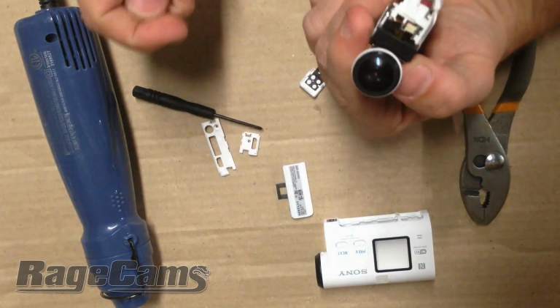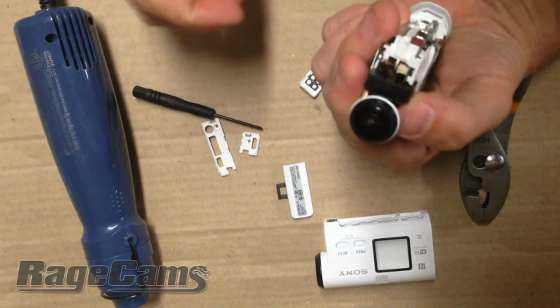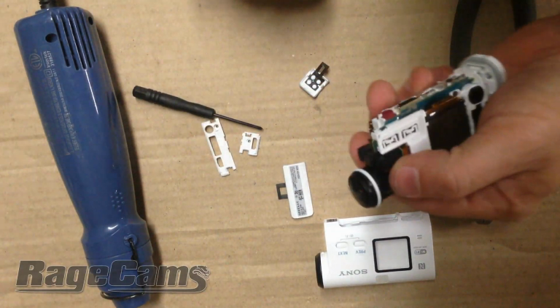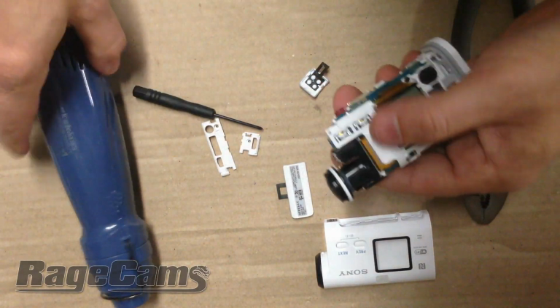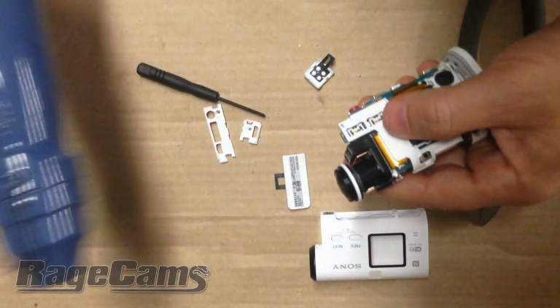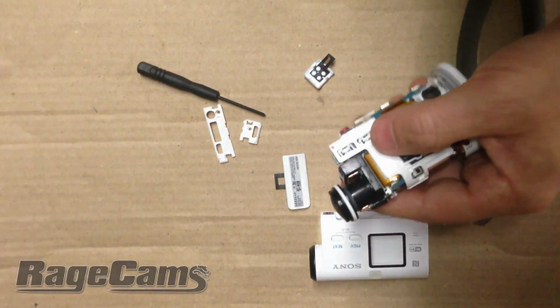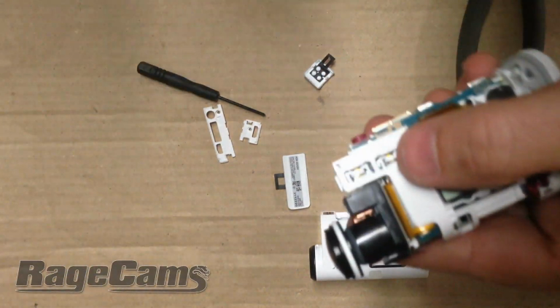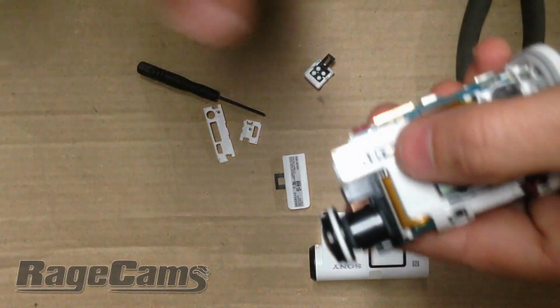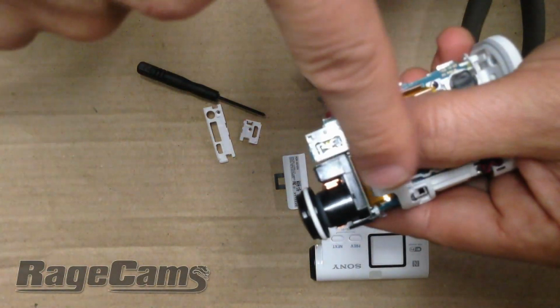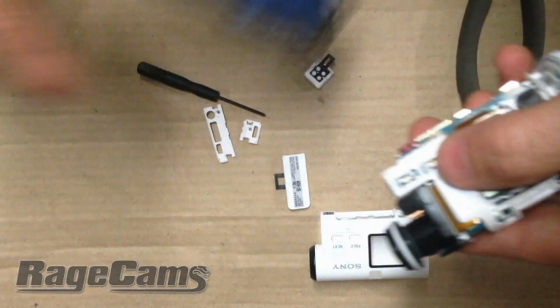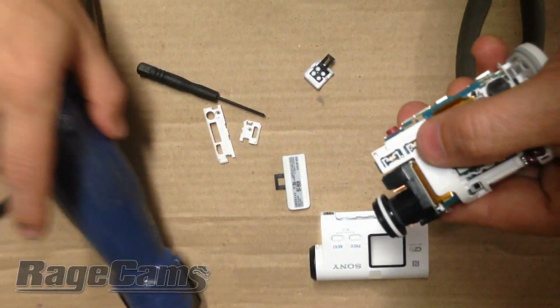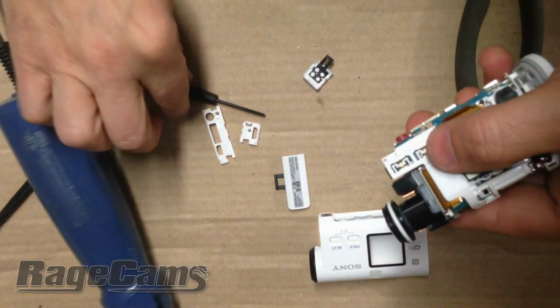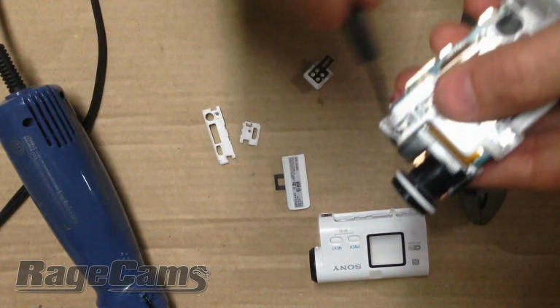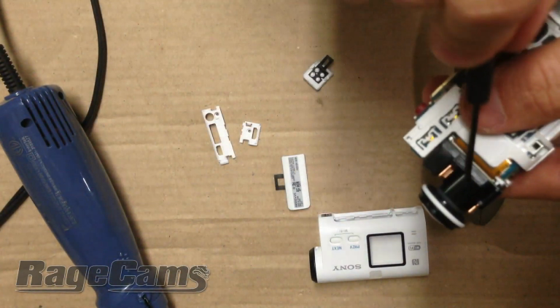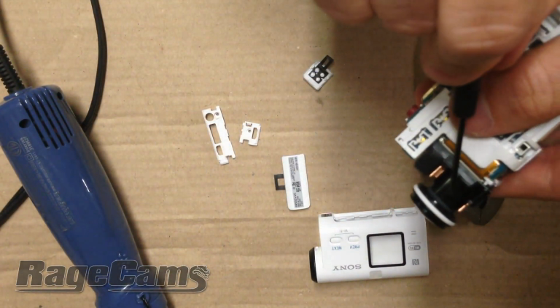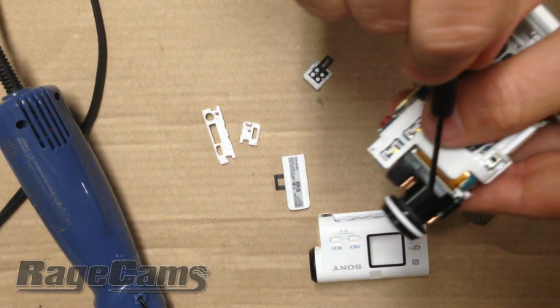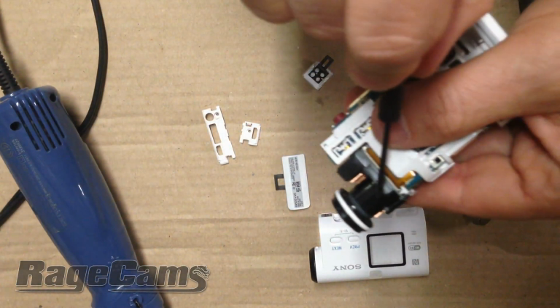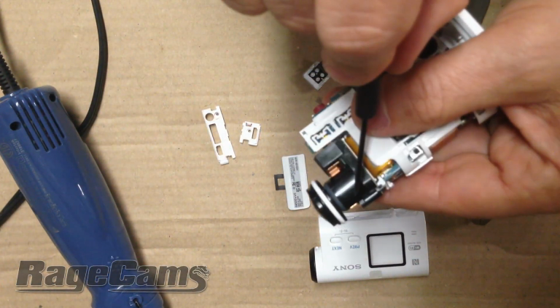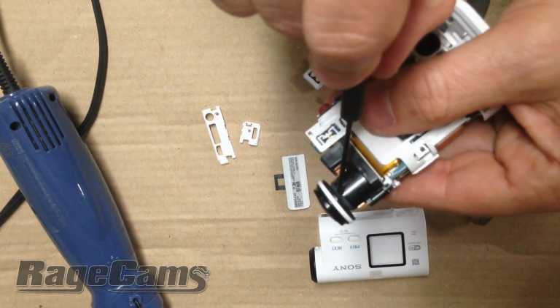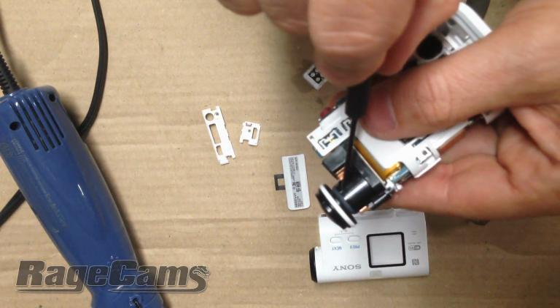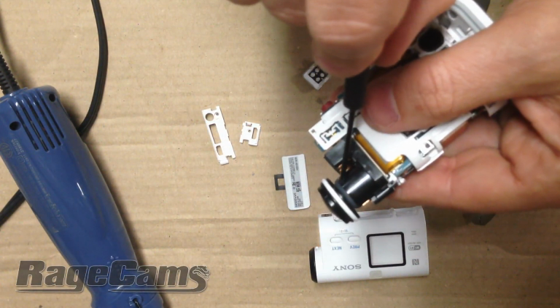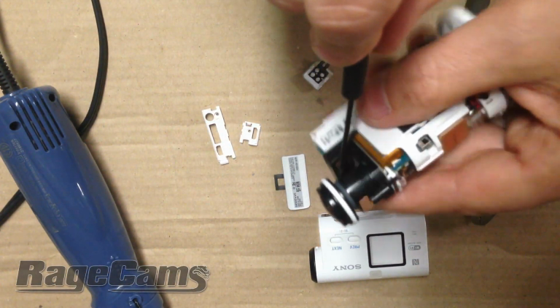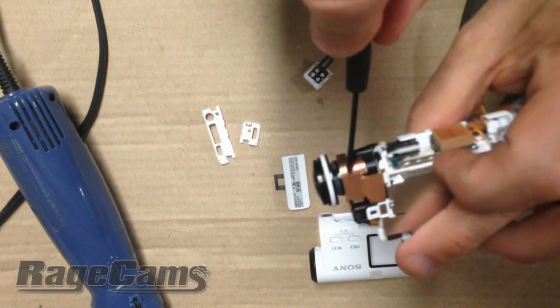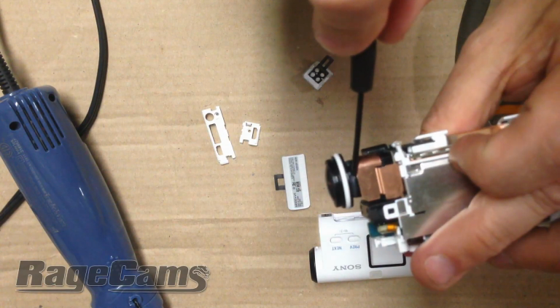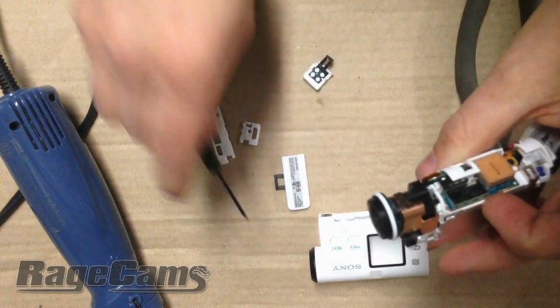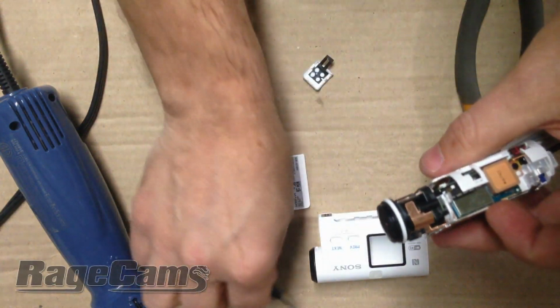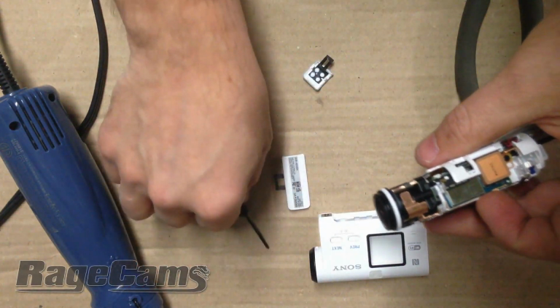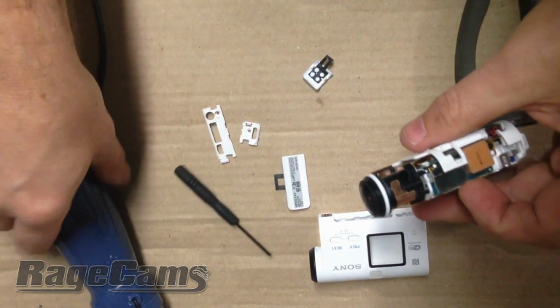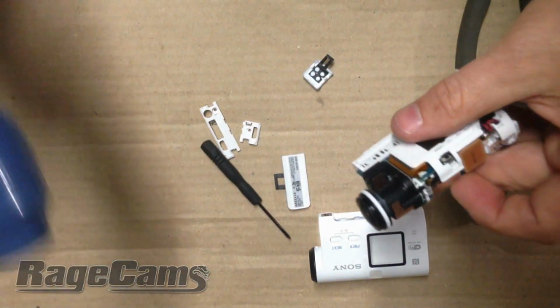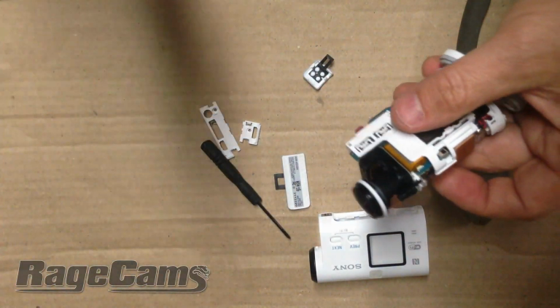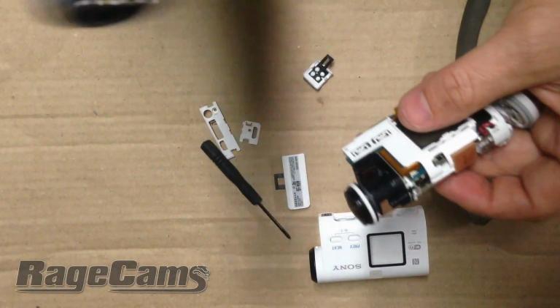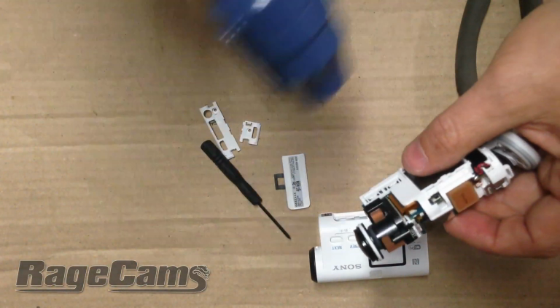You have to apply a little bit of heat. You can use a hairdryer — it only takes about 10 seconds. You can see the little bit of glue residue that they use to keep the lens held into place. So we're going to heat it up.